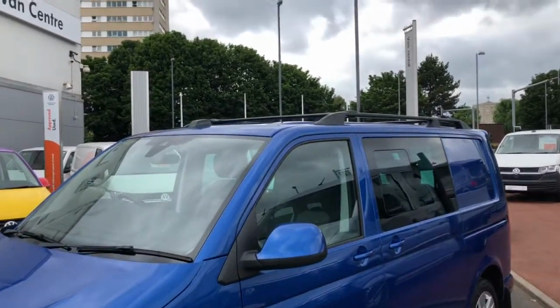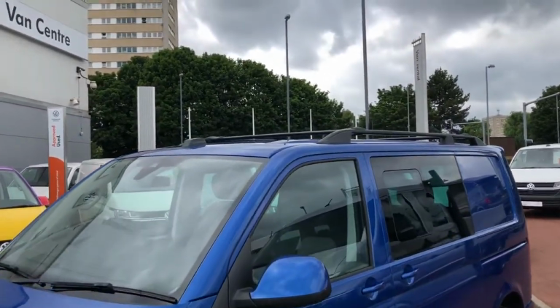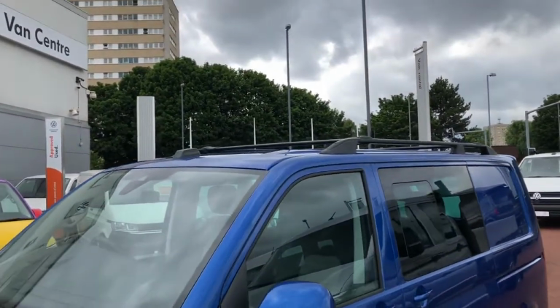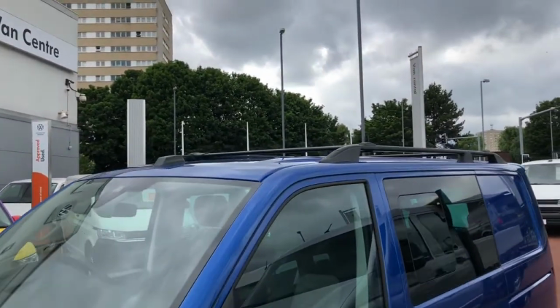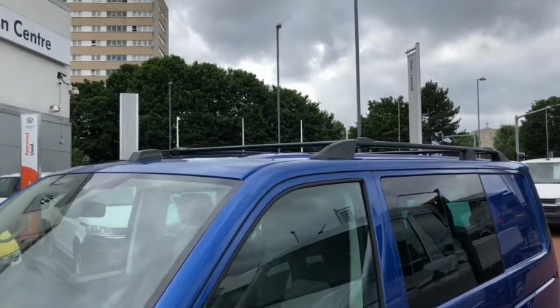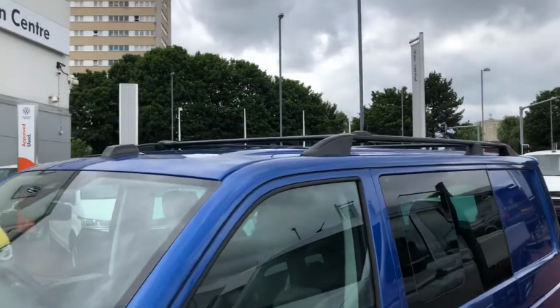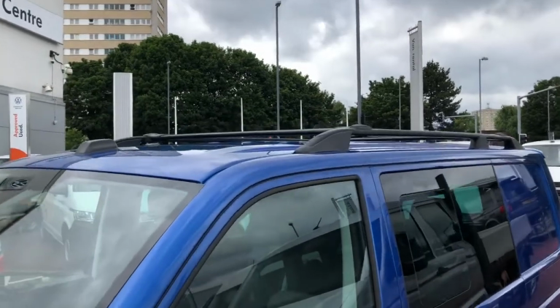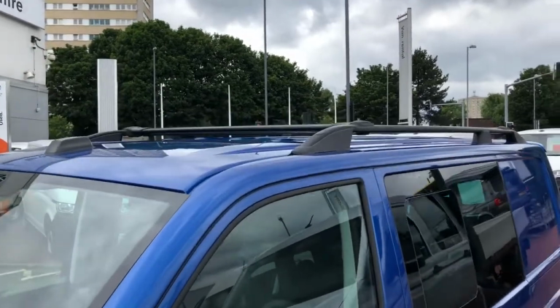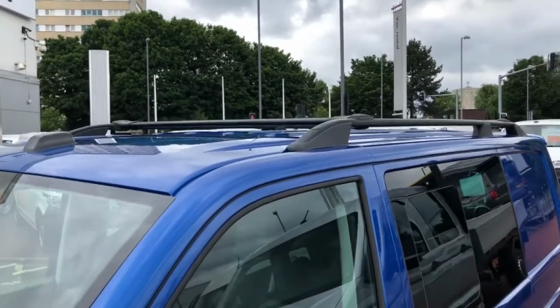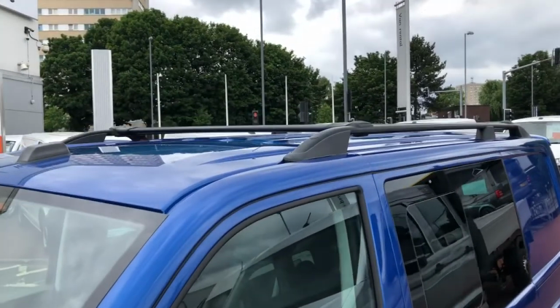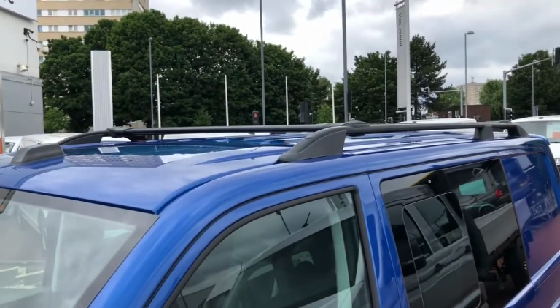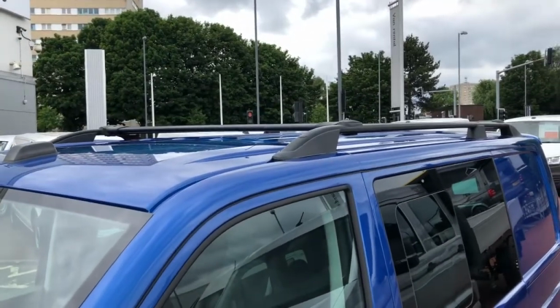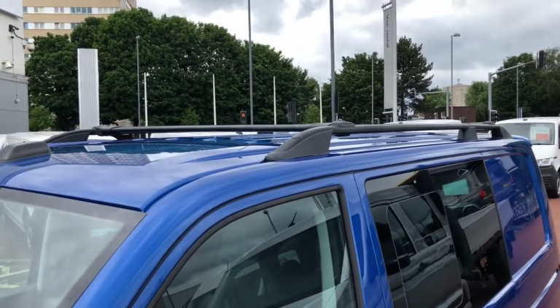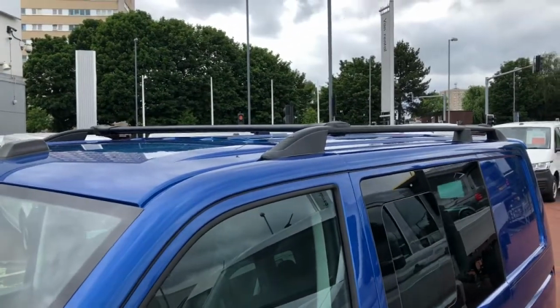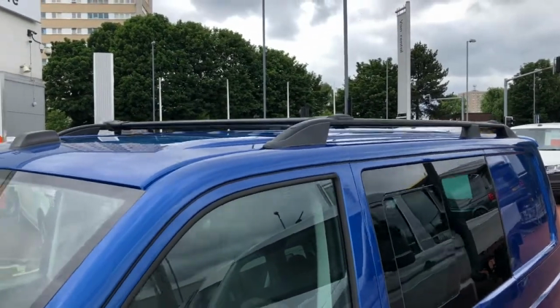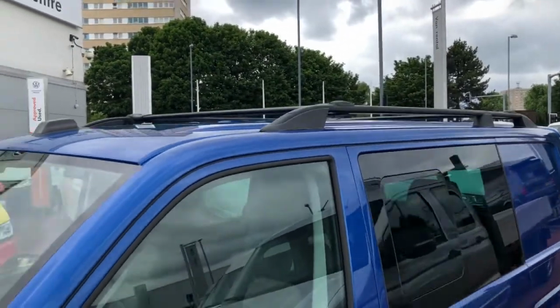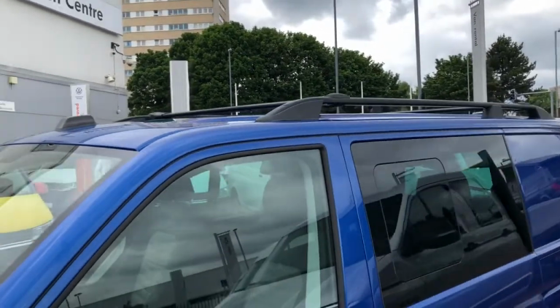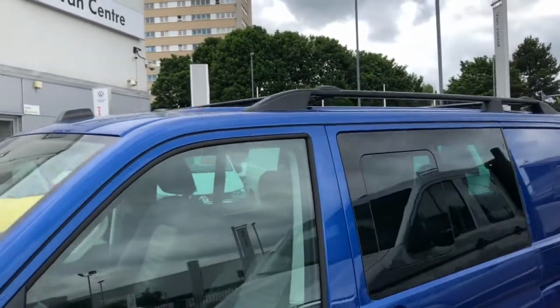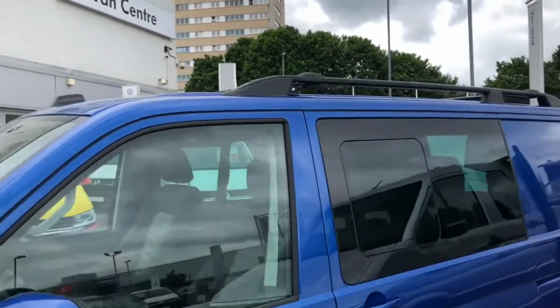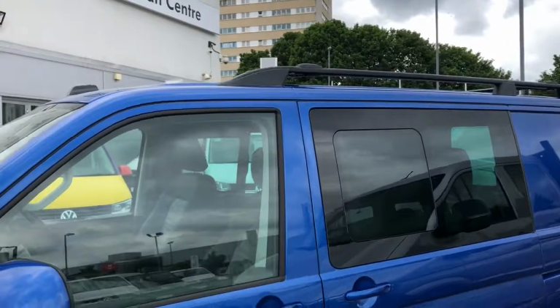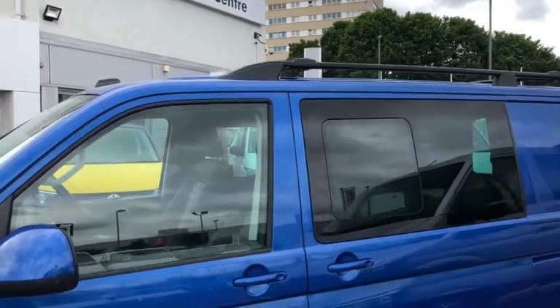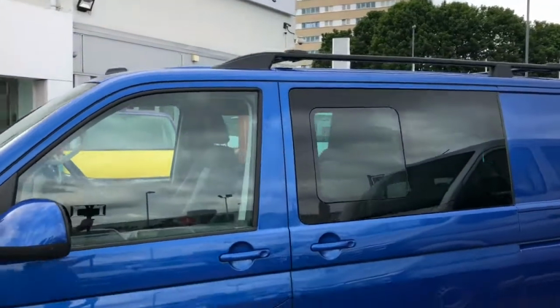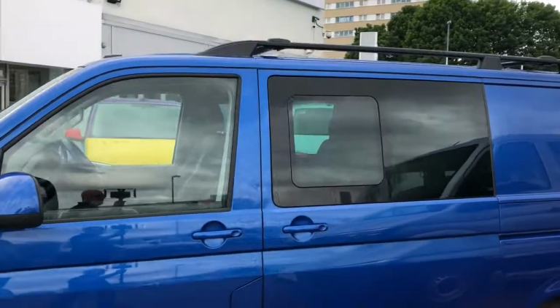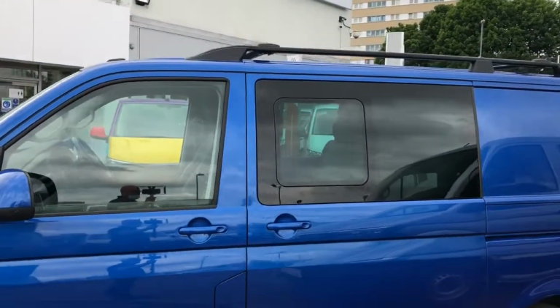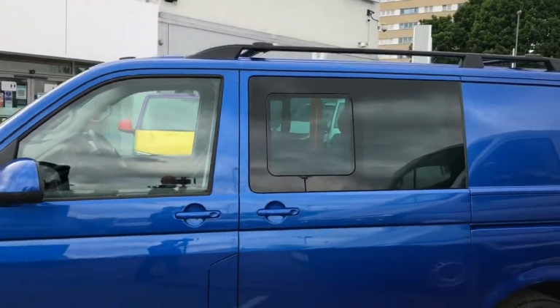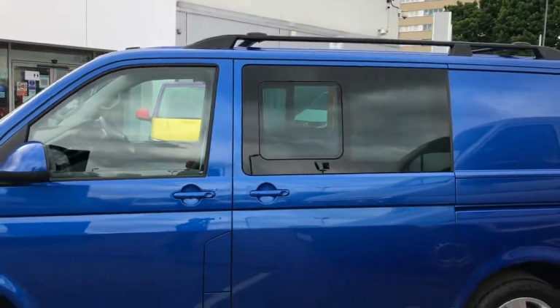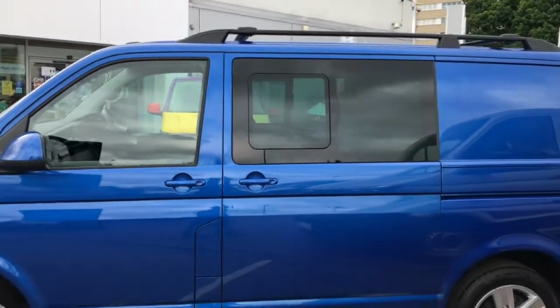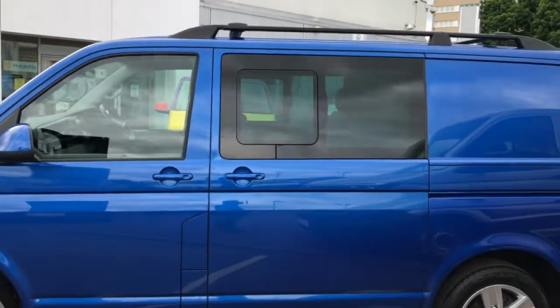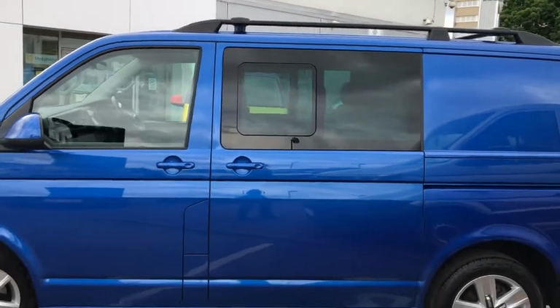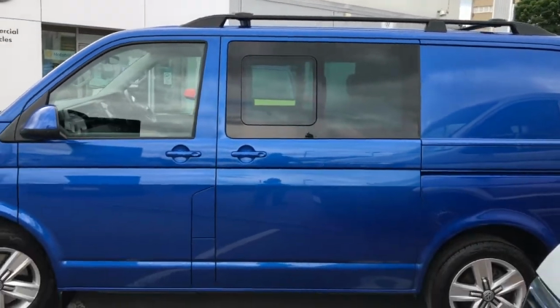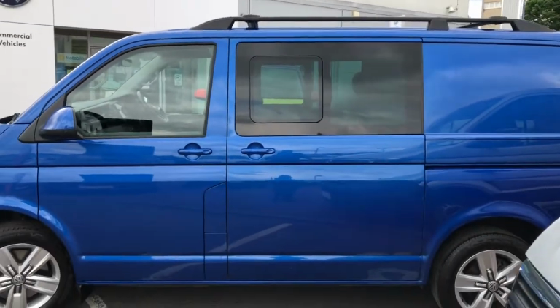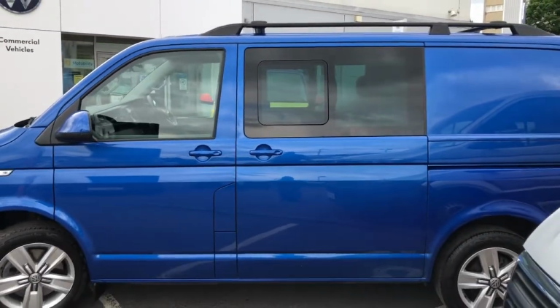As you can see it comes with roof rails and roof bars. This Combi comes with two sliding doors which are electric.